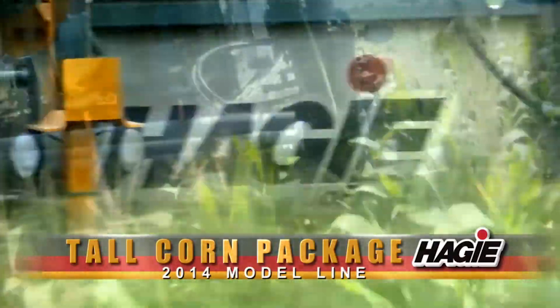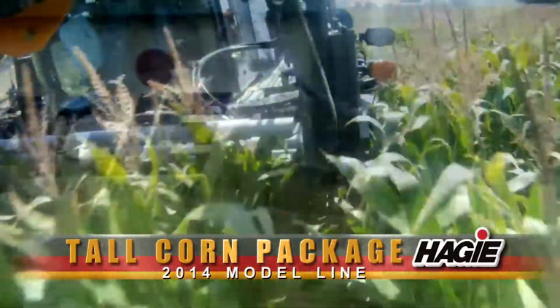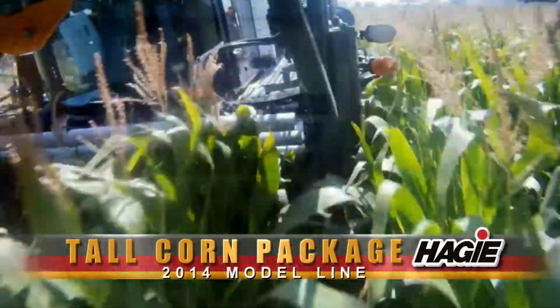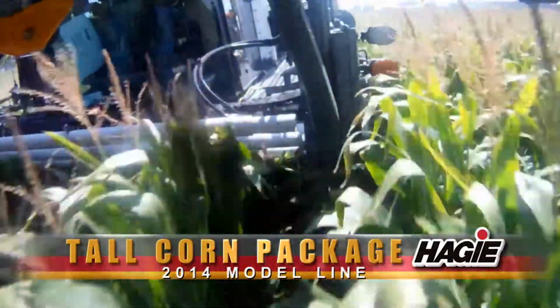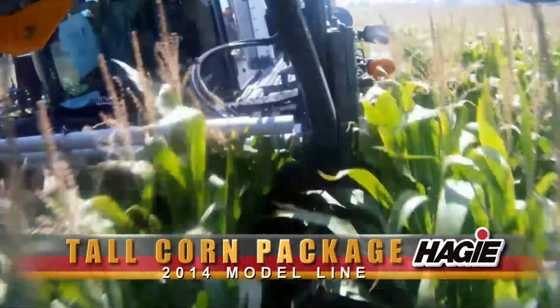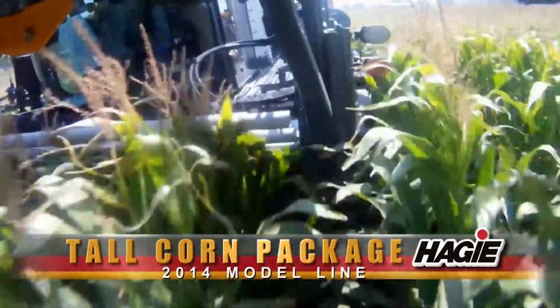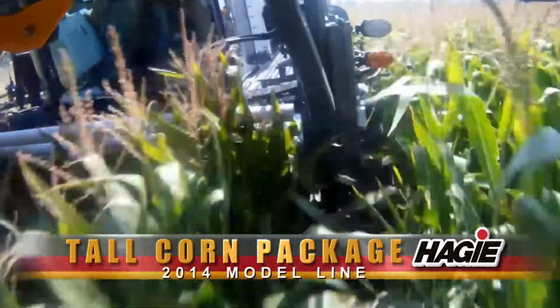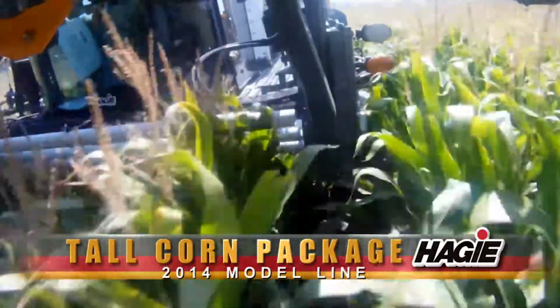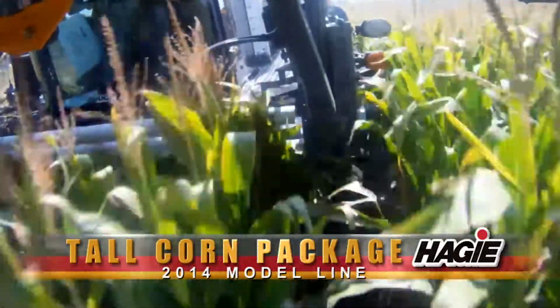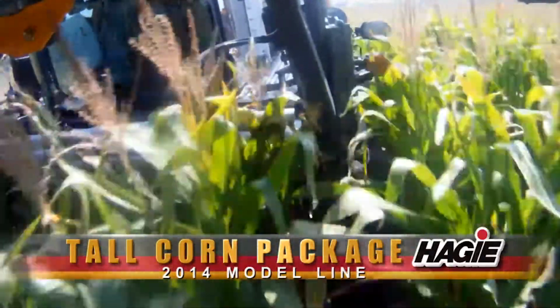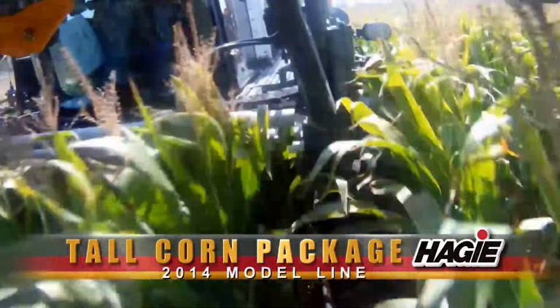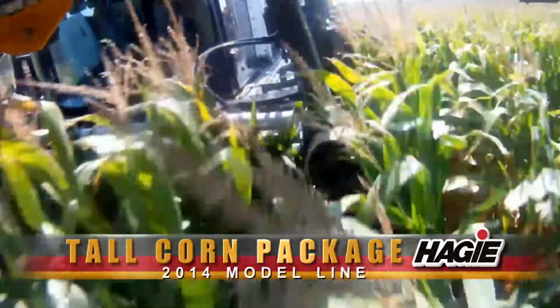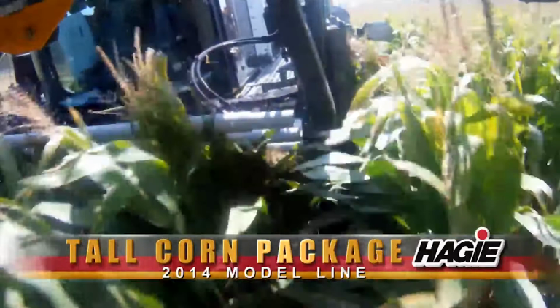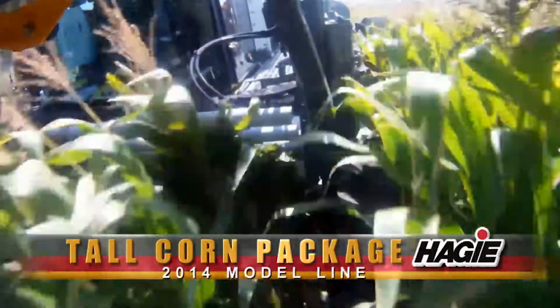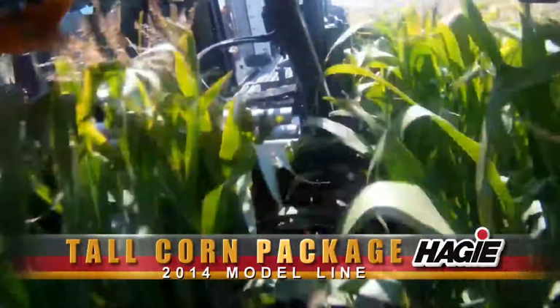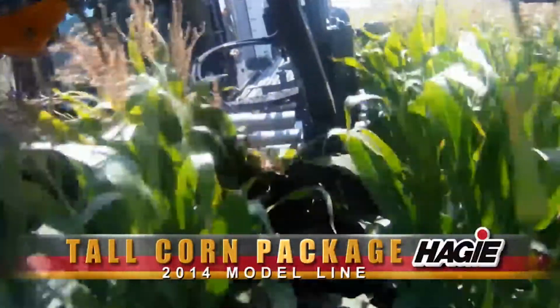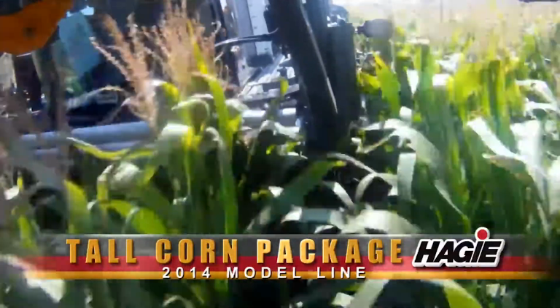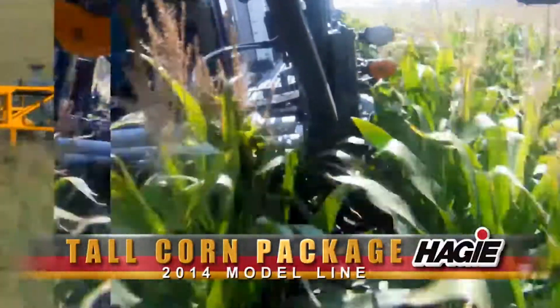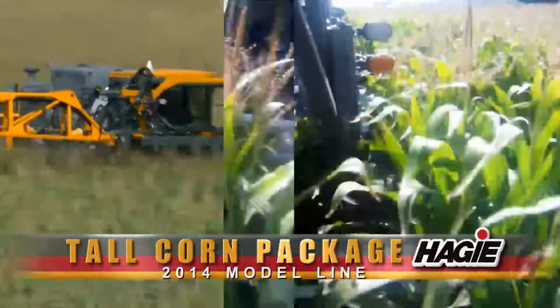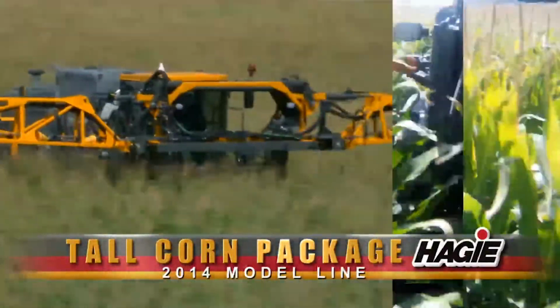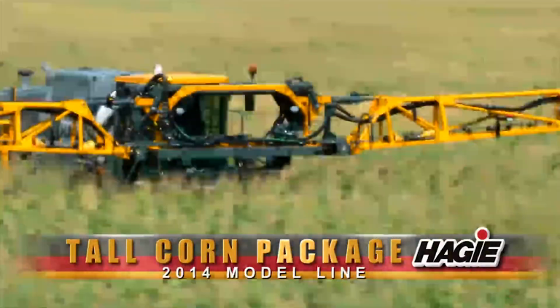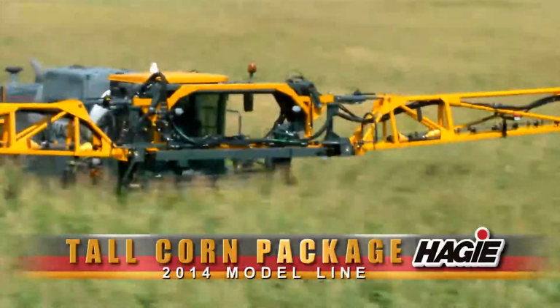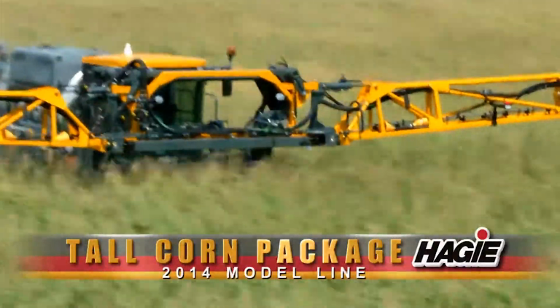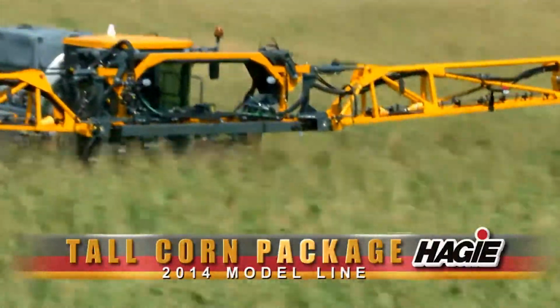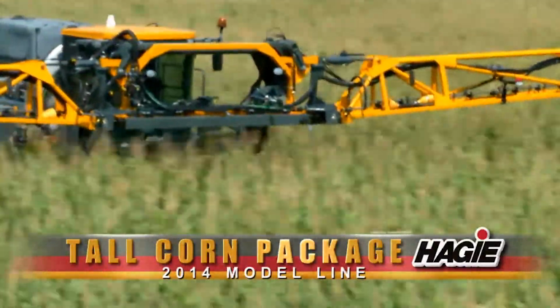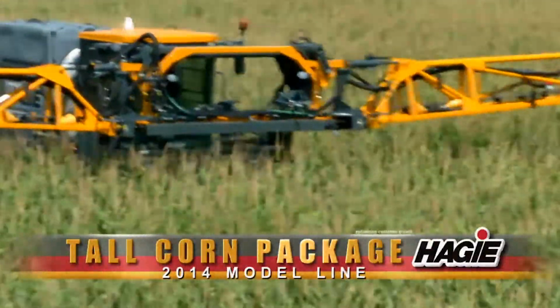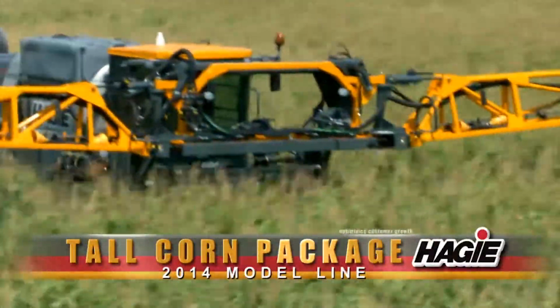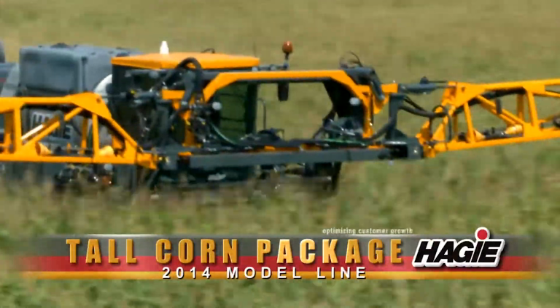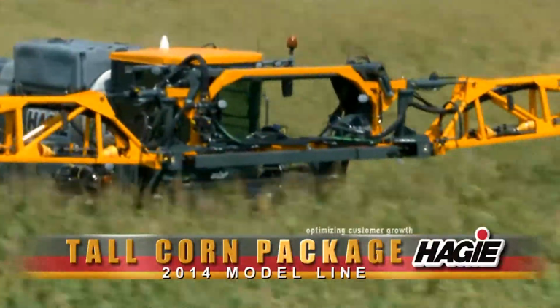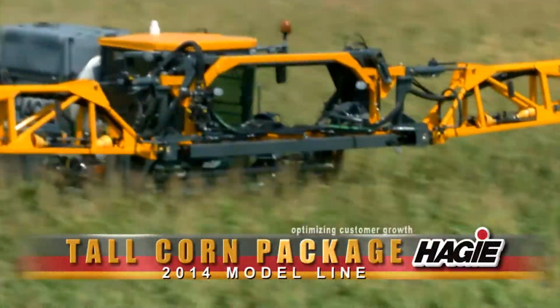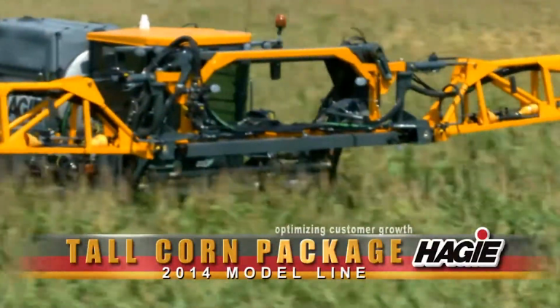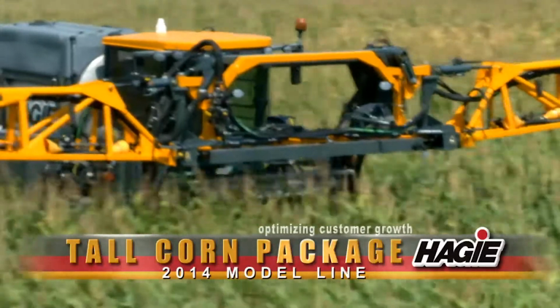The Tall Corn Package from Hagee Manufacturing — one of many ways that we continue to optimize our customers' growth.